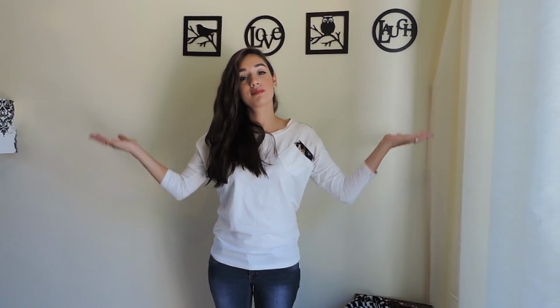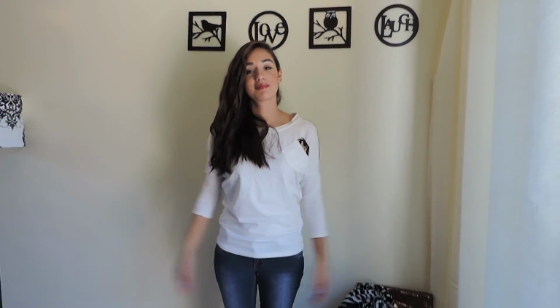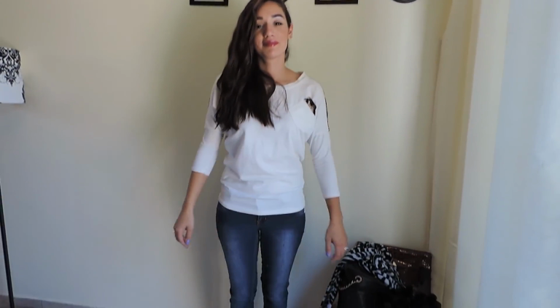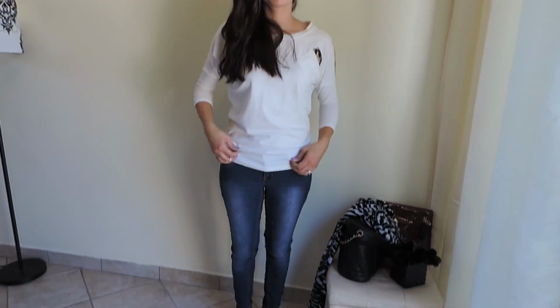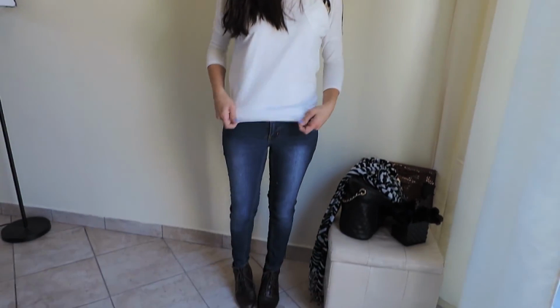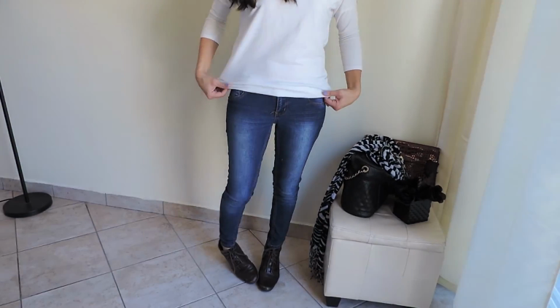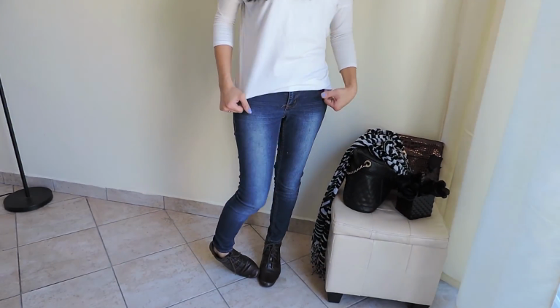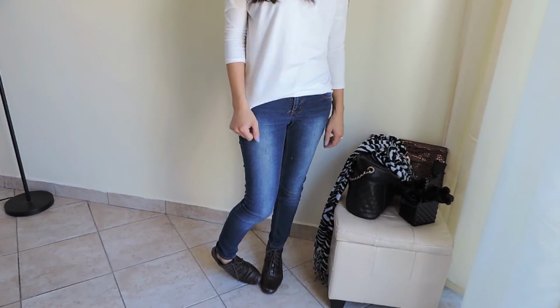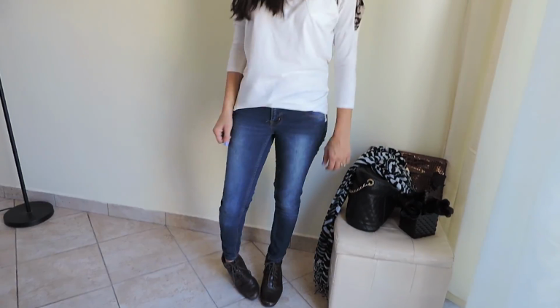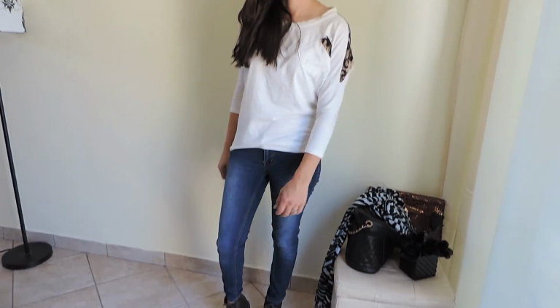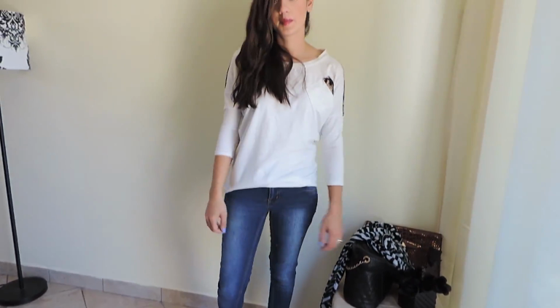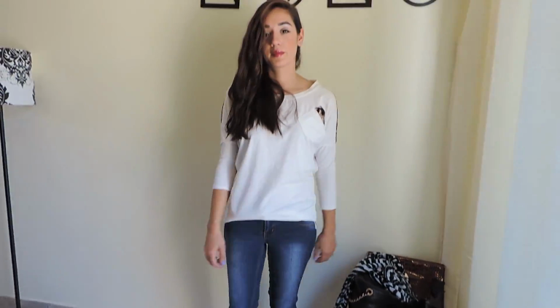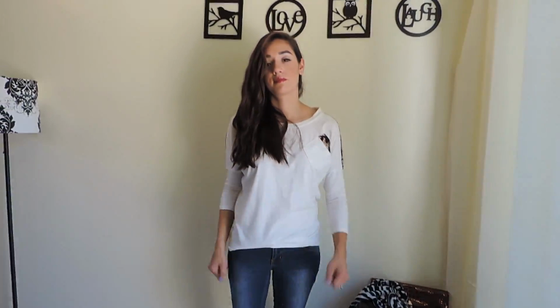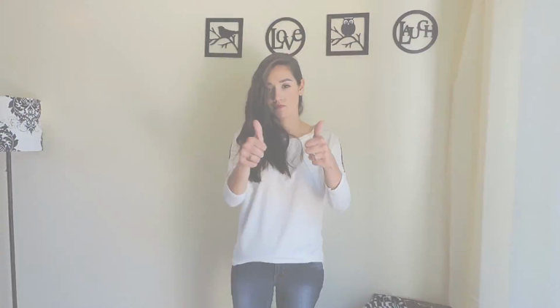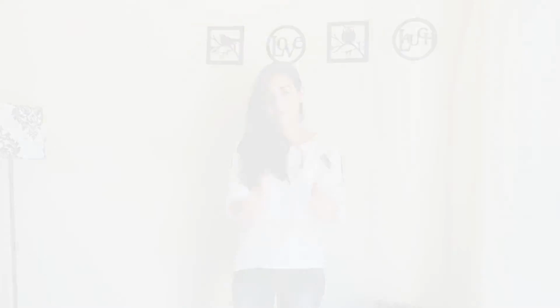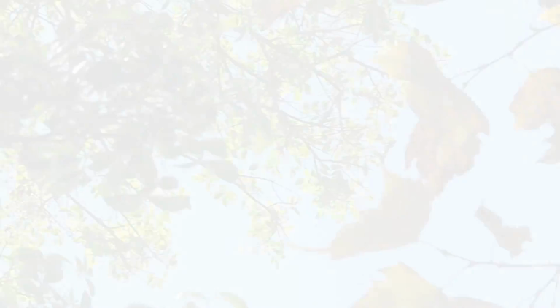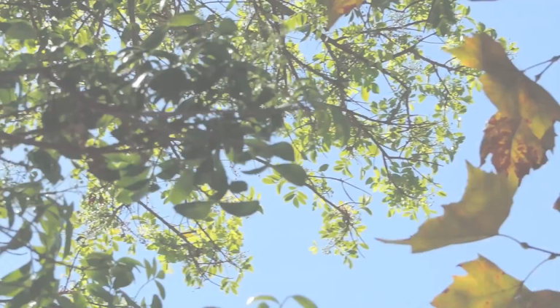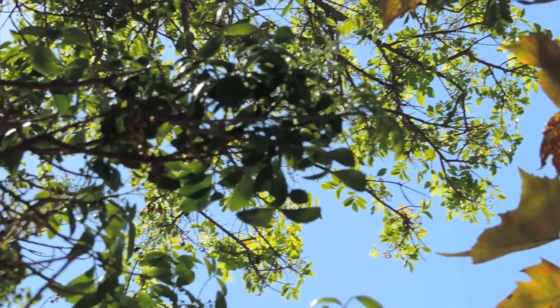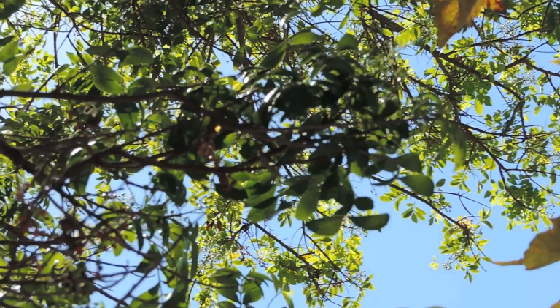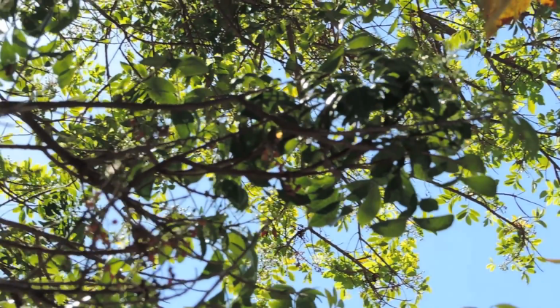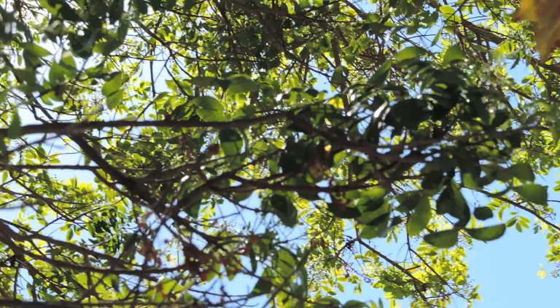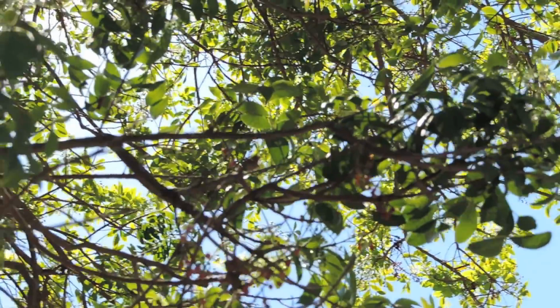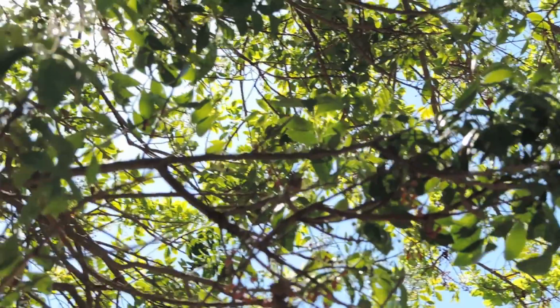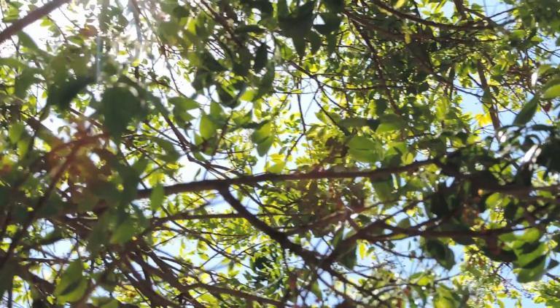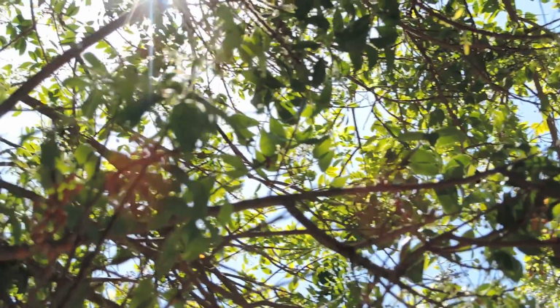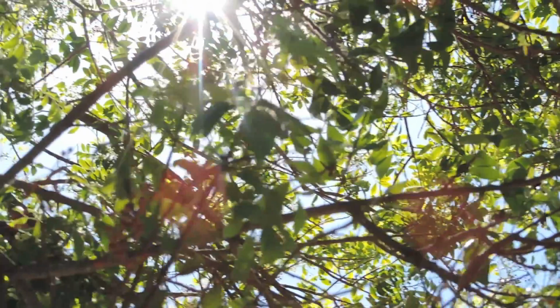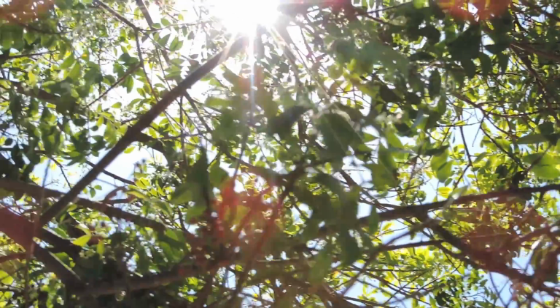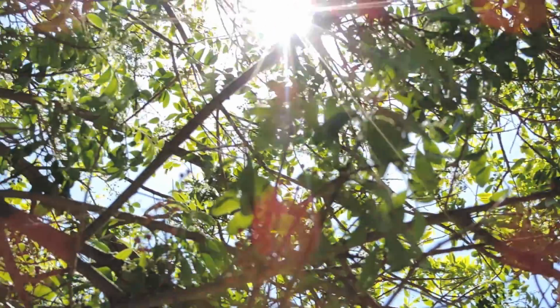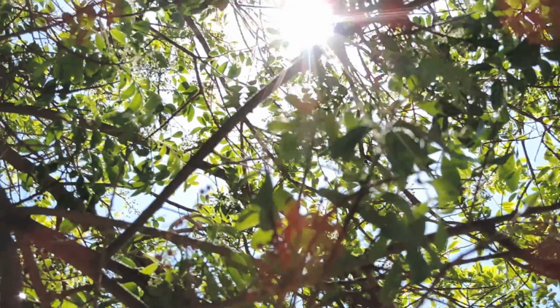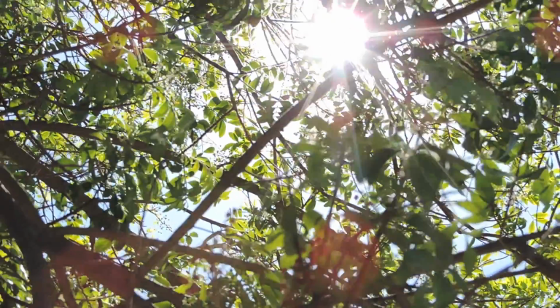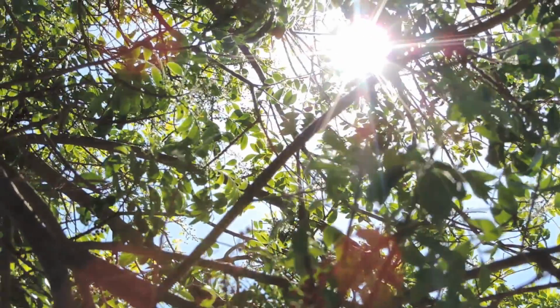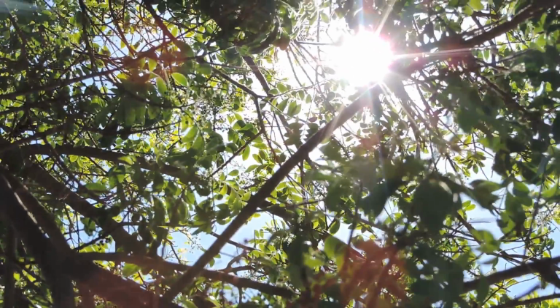So there you go, my three outfits. Which one was your favorite outfit? Go ahead and let us know, leave a comment in the section below and visit us on Twitter, Facebook, and Instagram. Thanks for watching and I'll see you guys later.